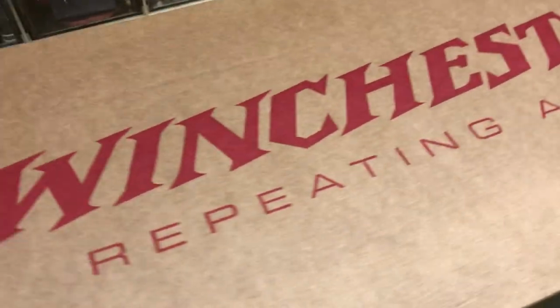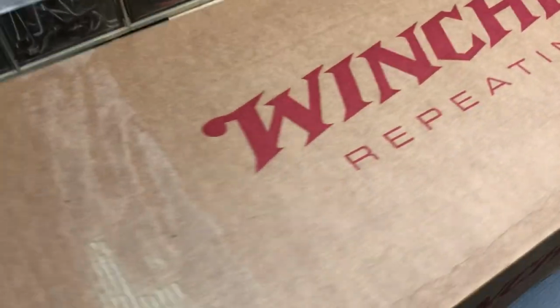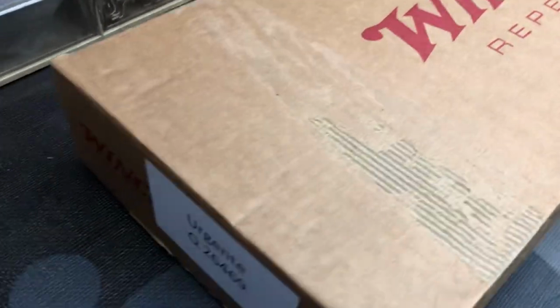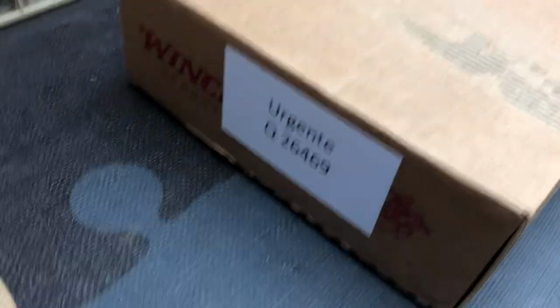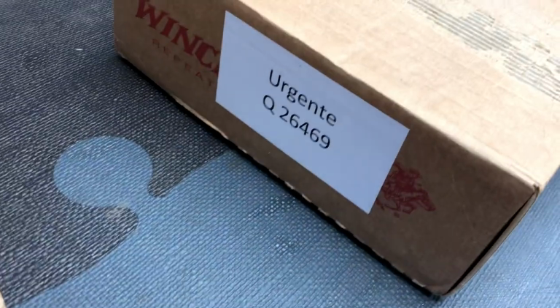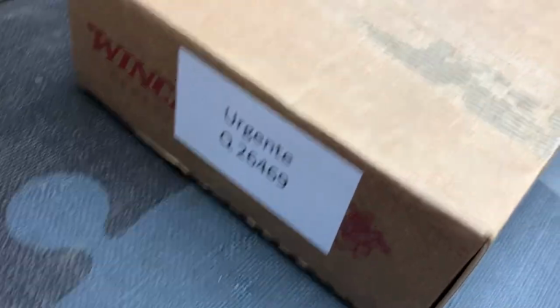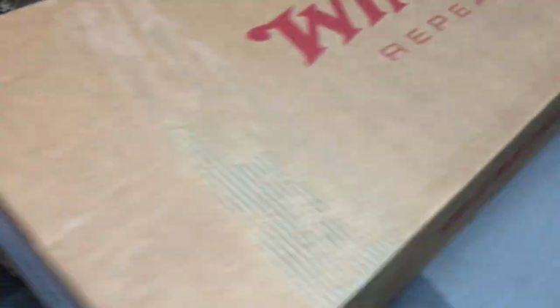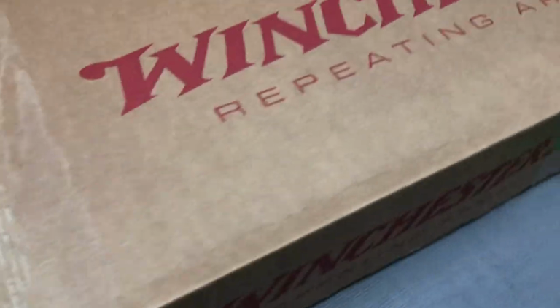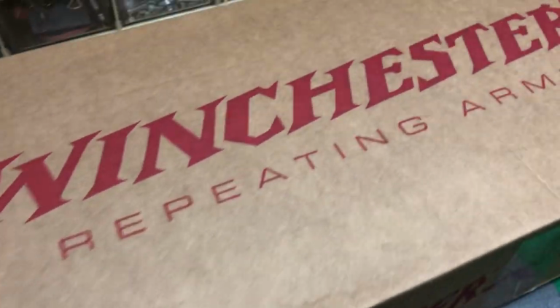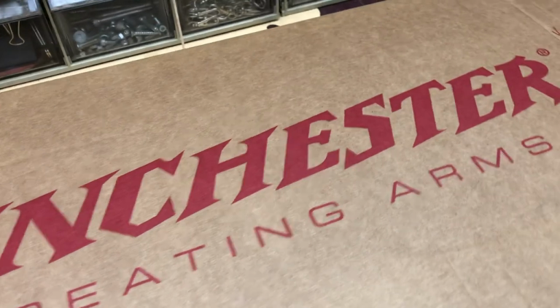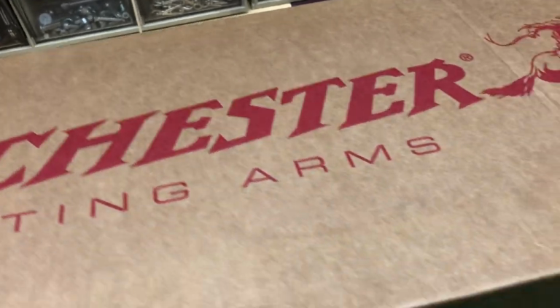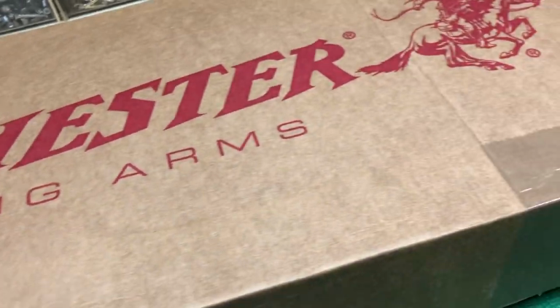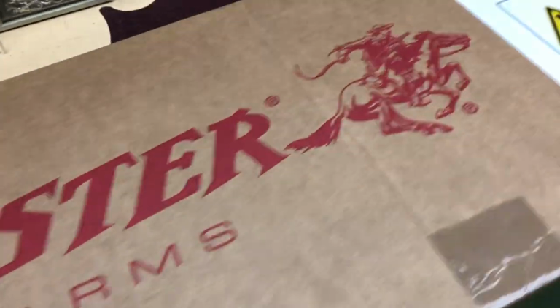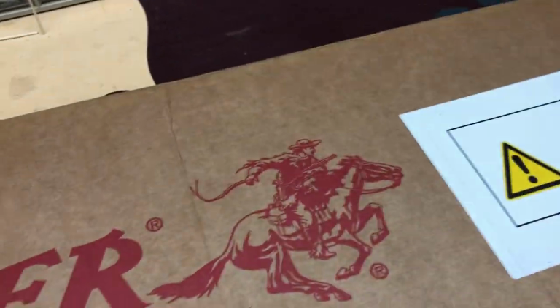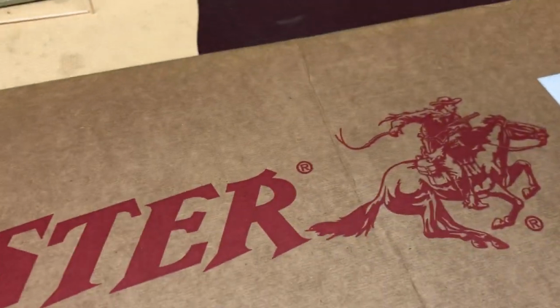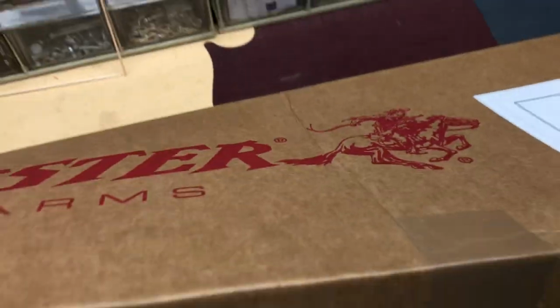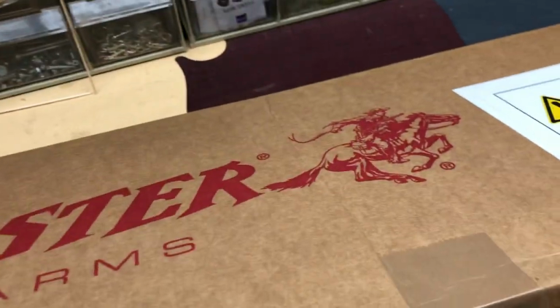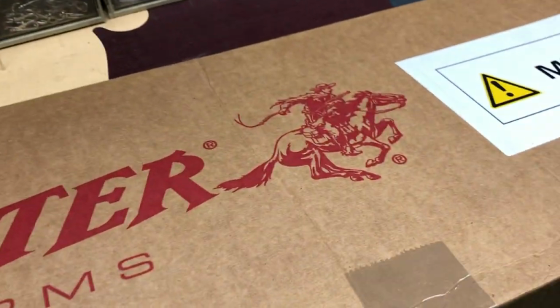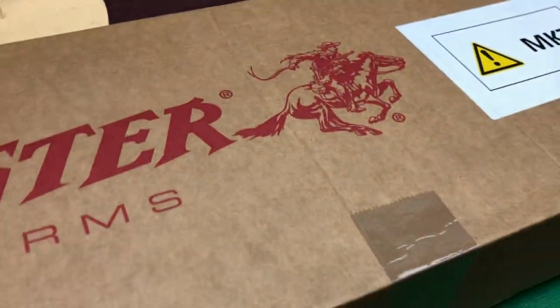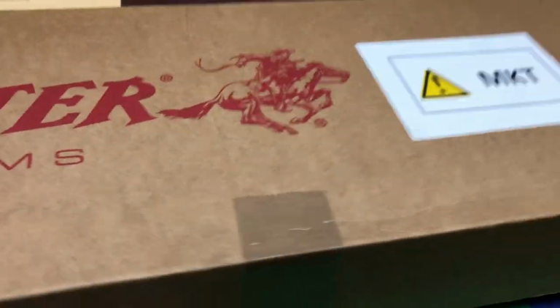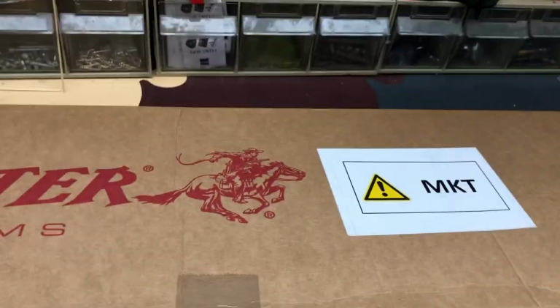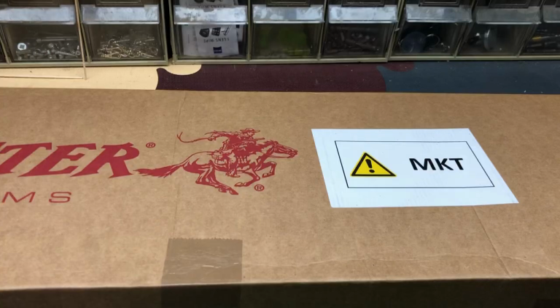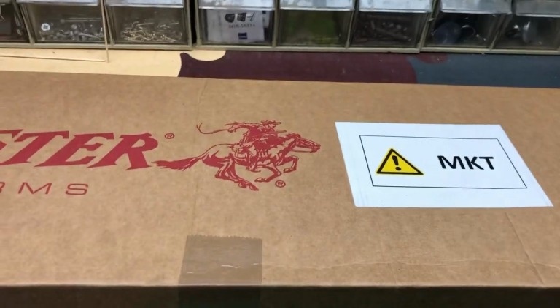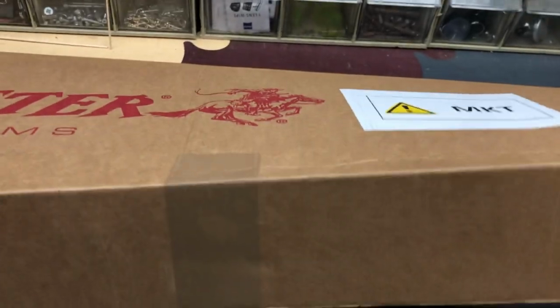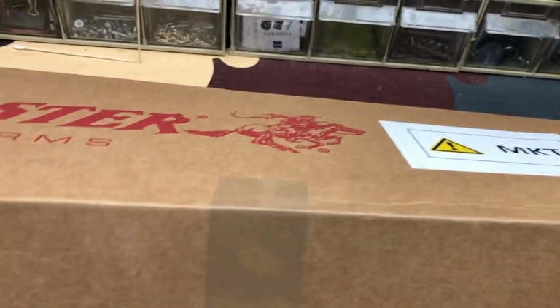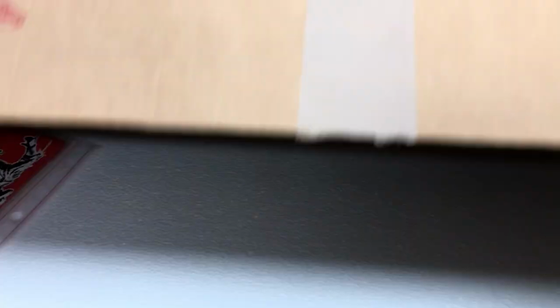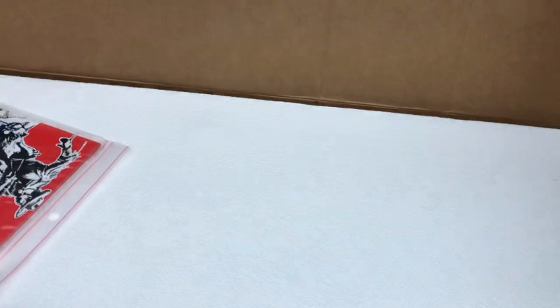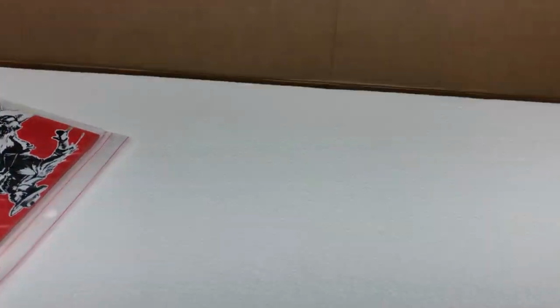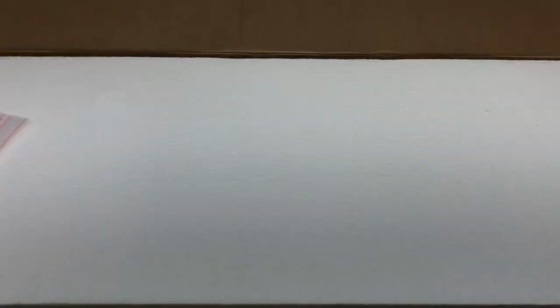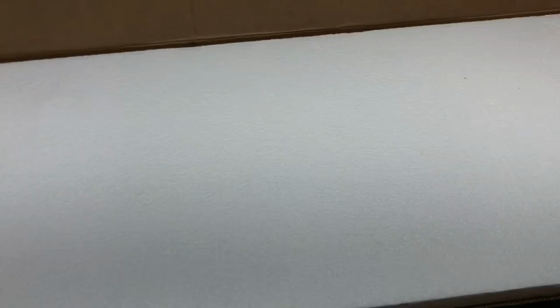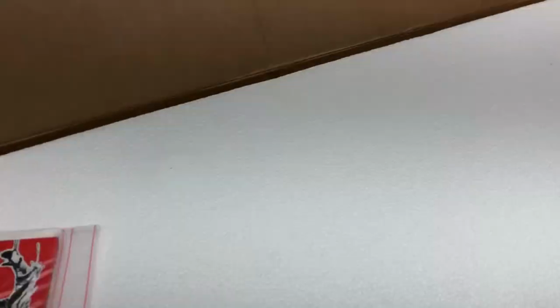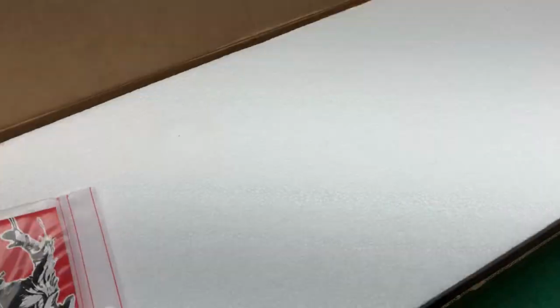I wait for one bus and four come along at once. This one is the Winchester XPR Varmint. I've had a few Winchester XPR rifles in the past on review, and they've all shot very well. I thought they were rather good for the money they cost.